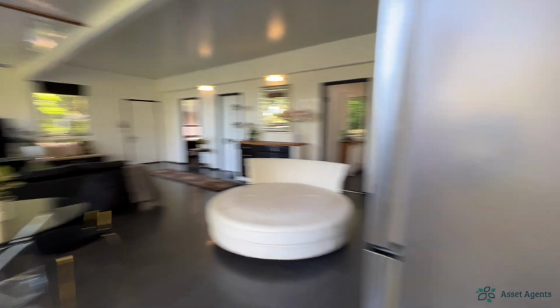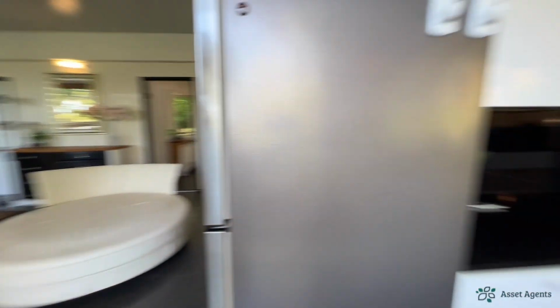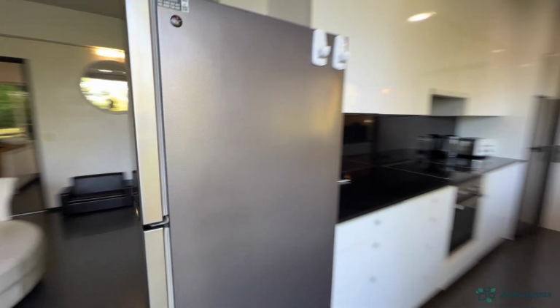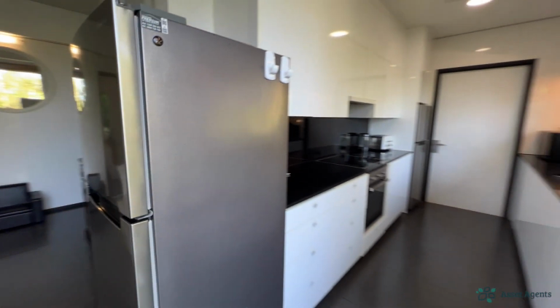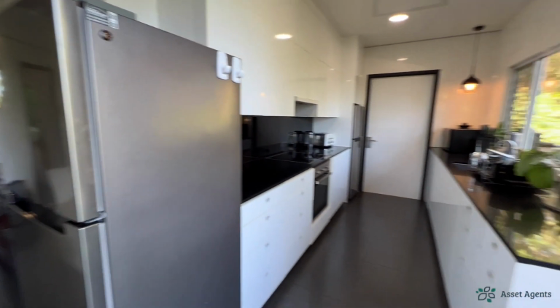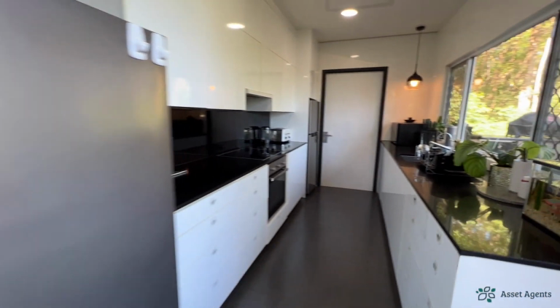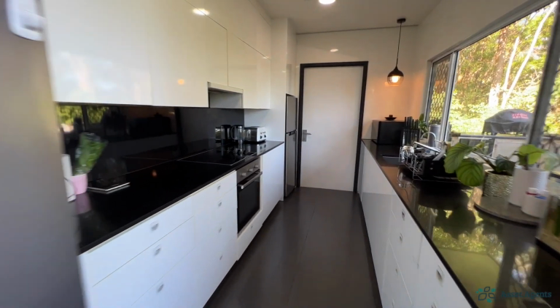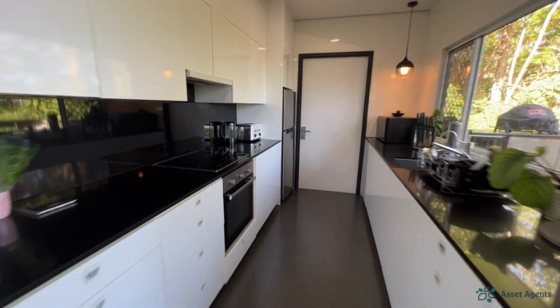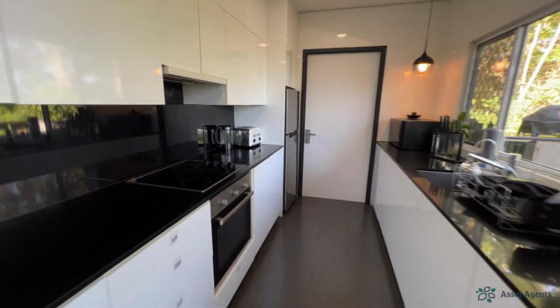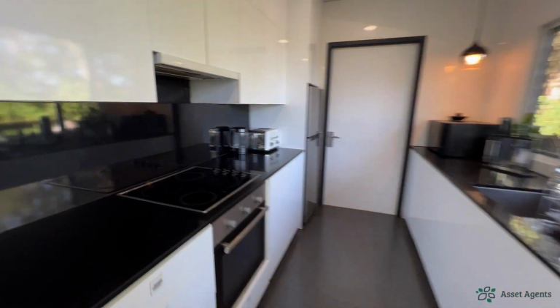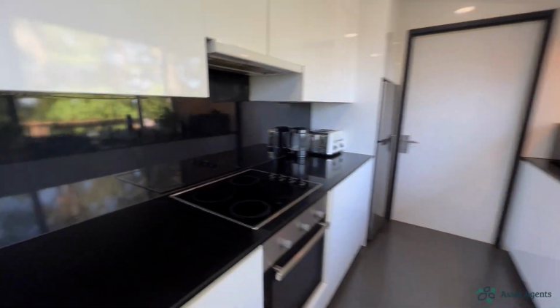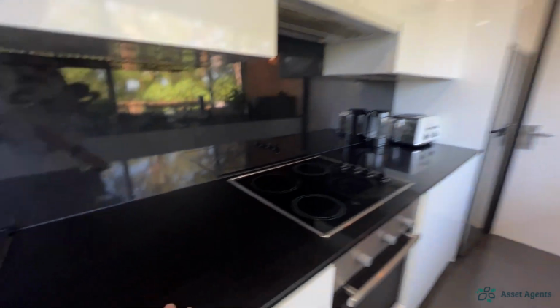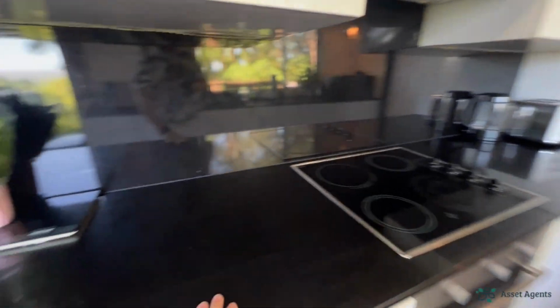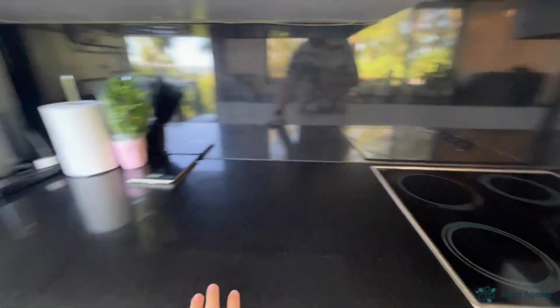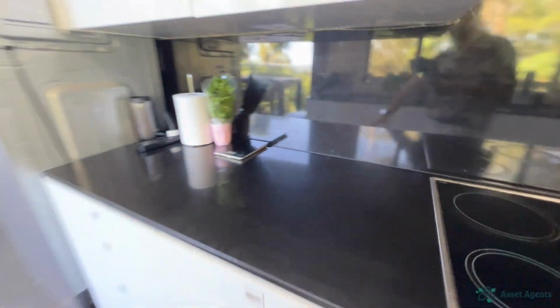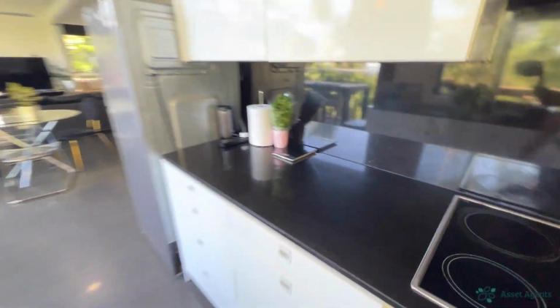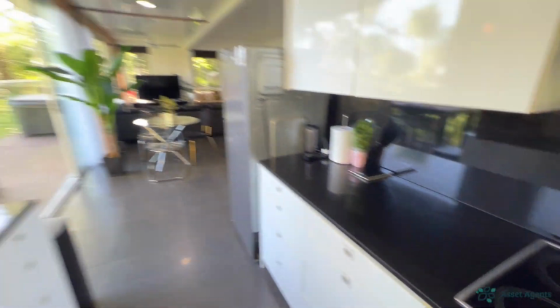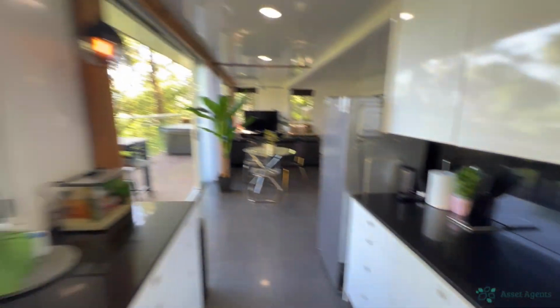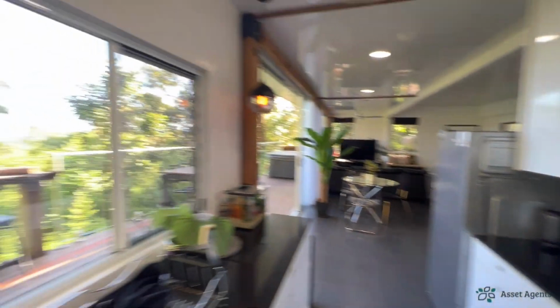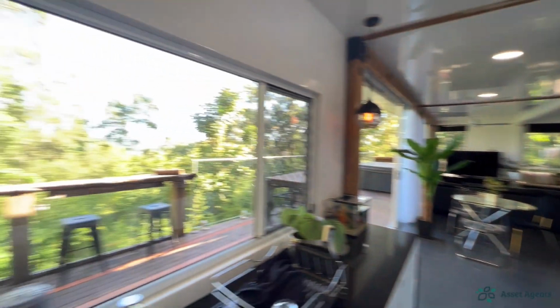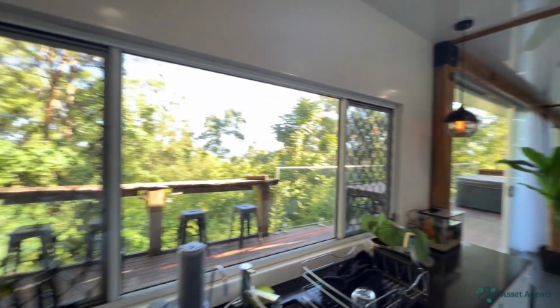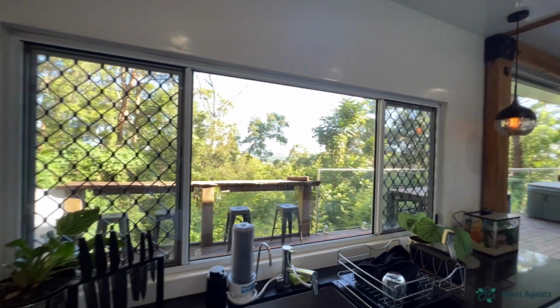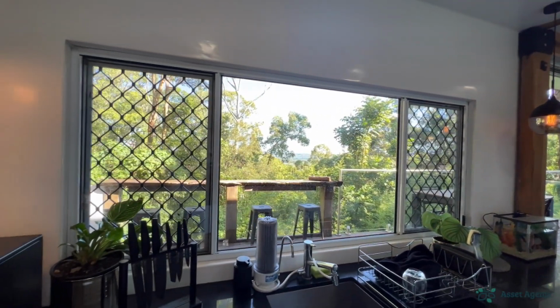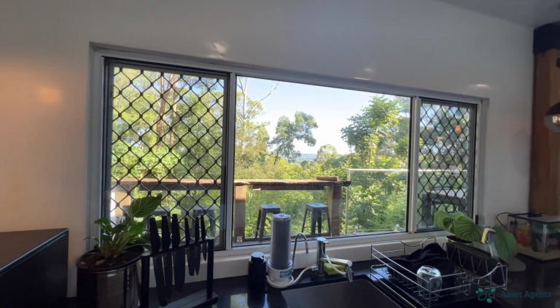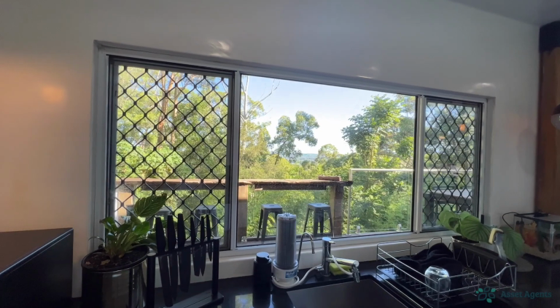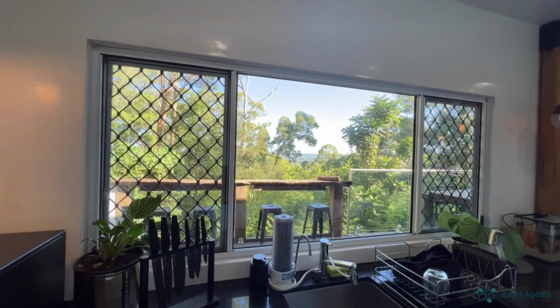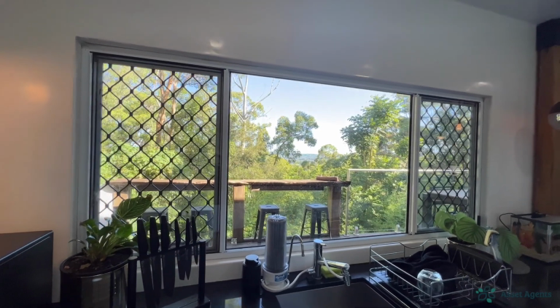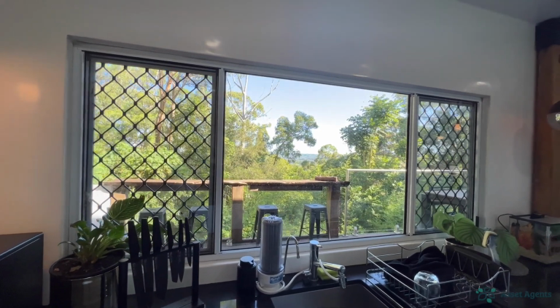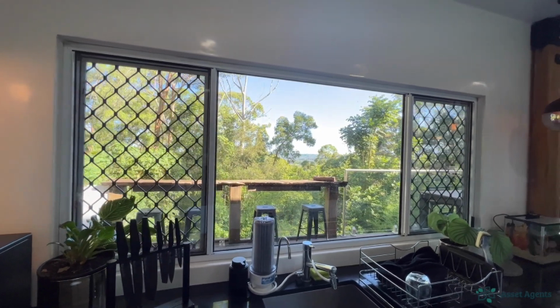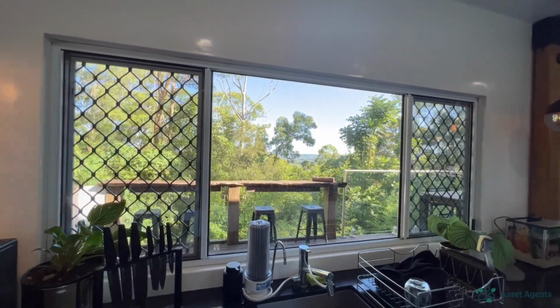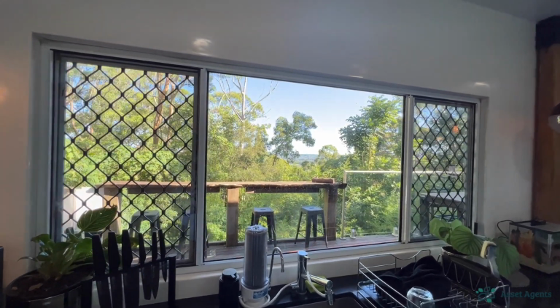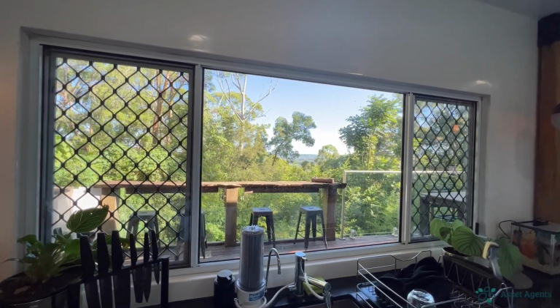Coming around to the kitchen. The kitchen has stone benchtops, and the best part about the kitchen is that there's a large window that looks out down to the hinterland as well.